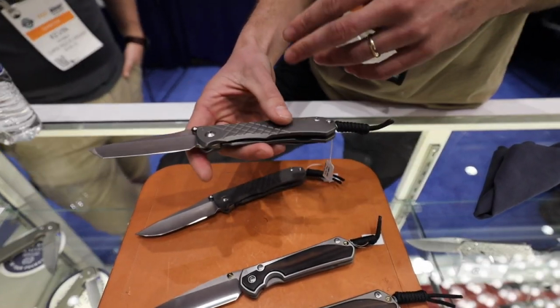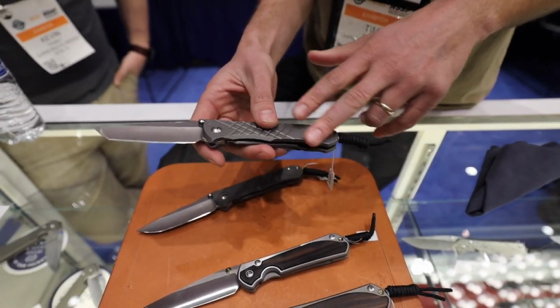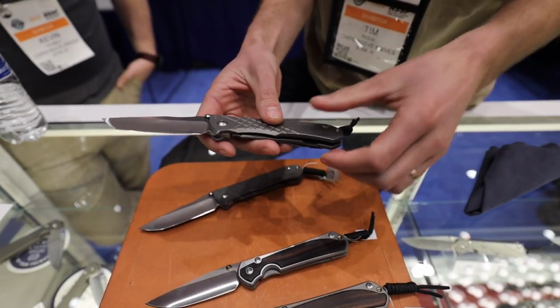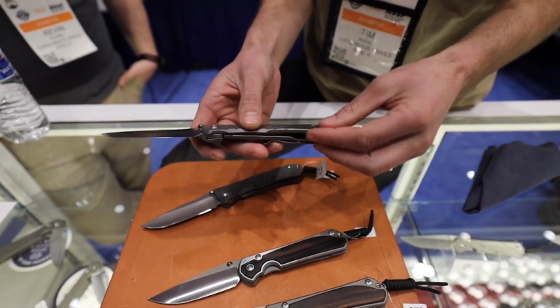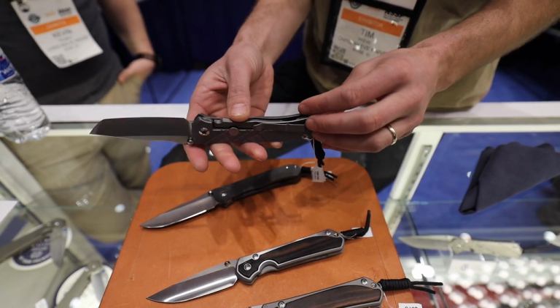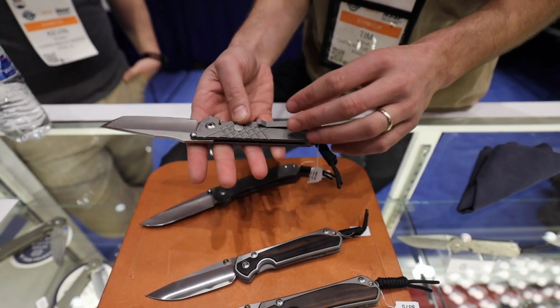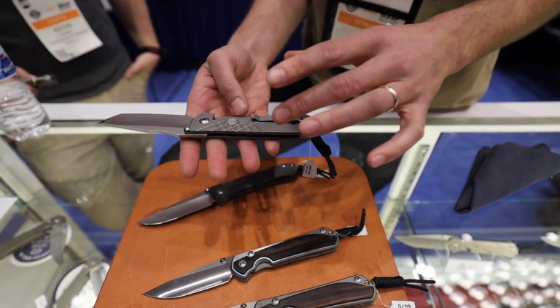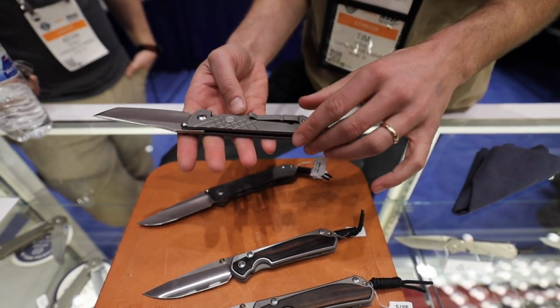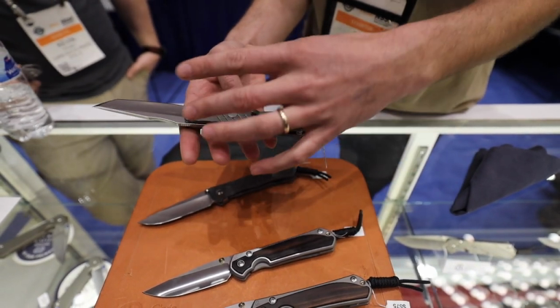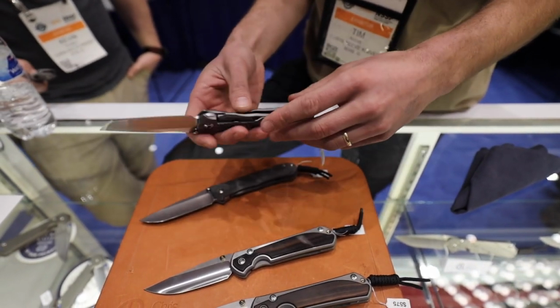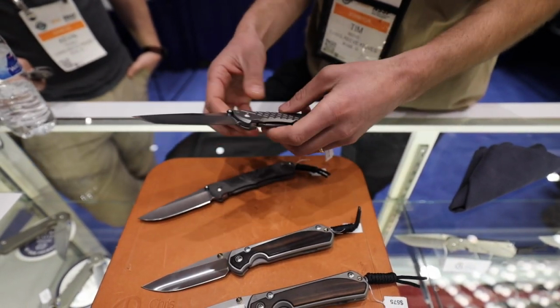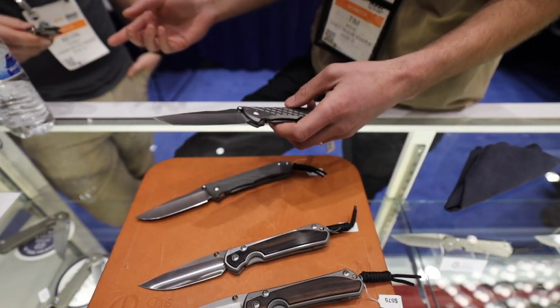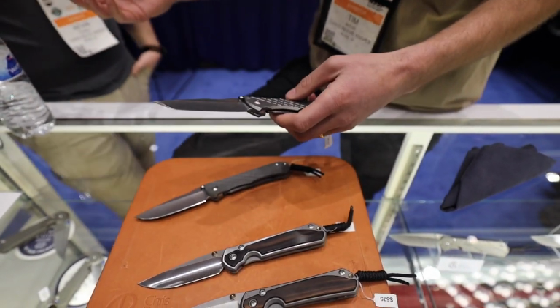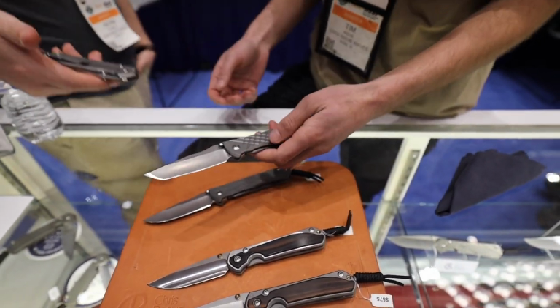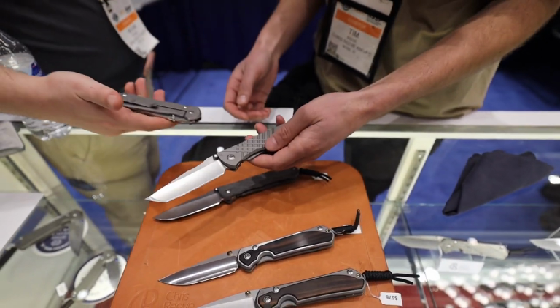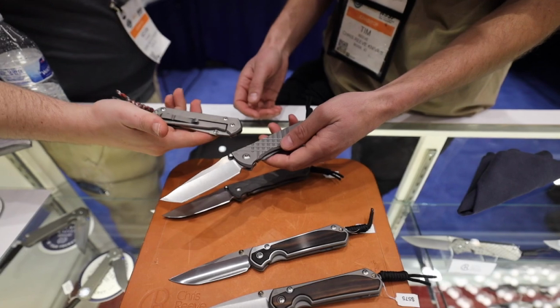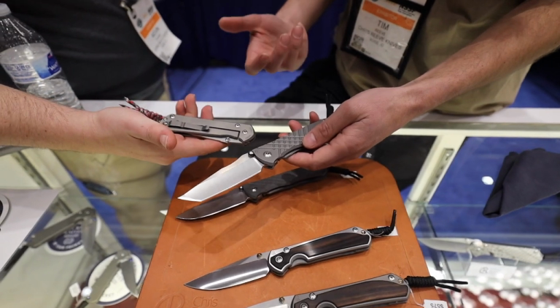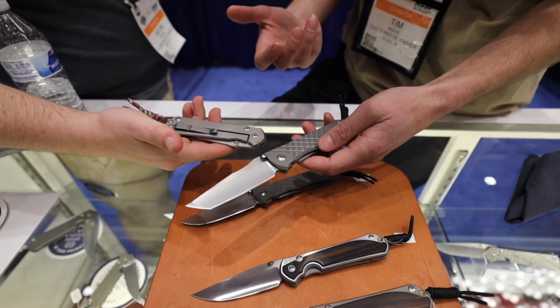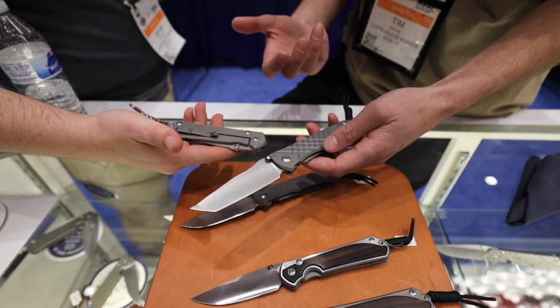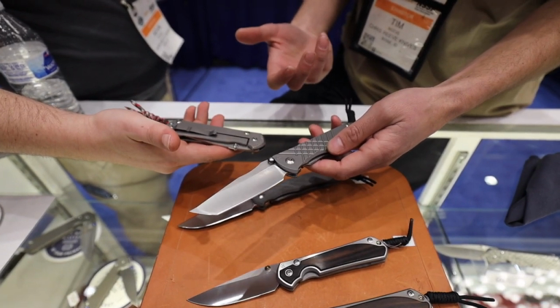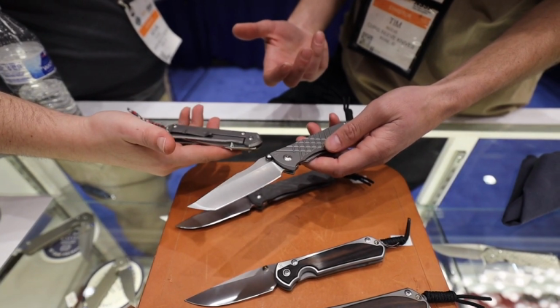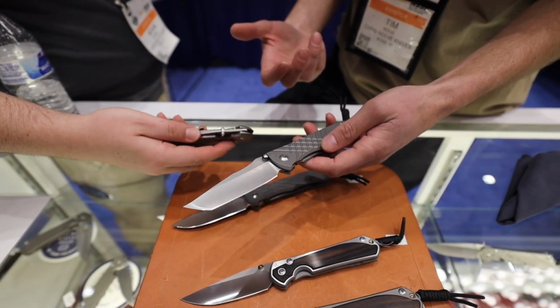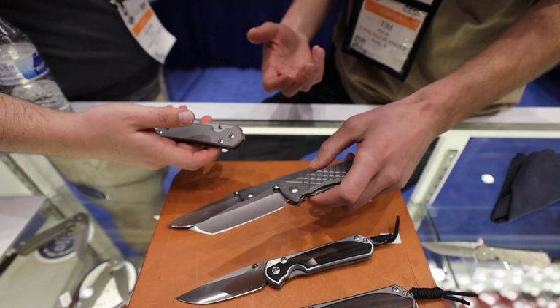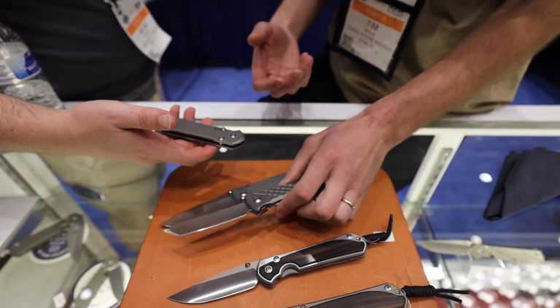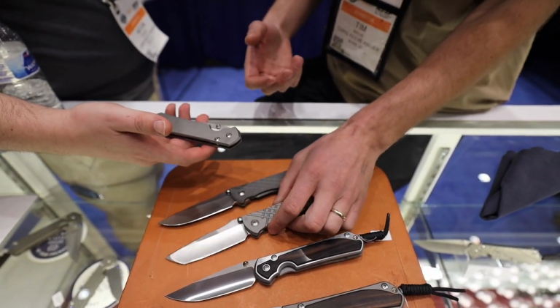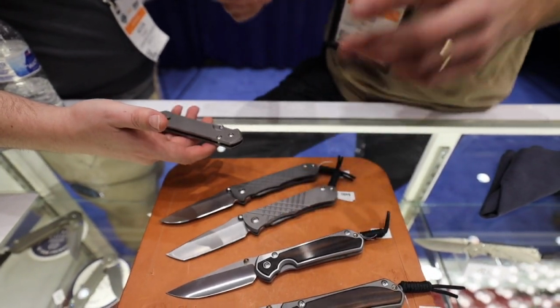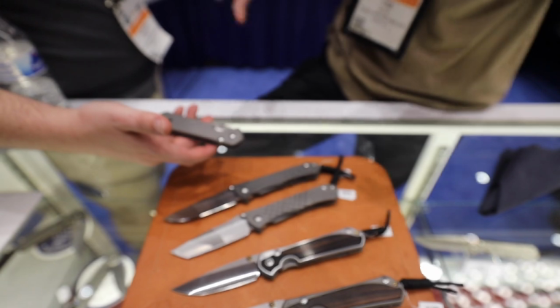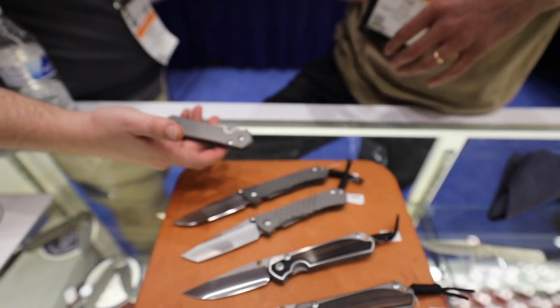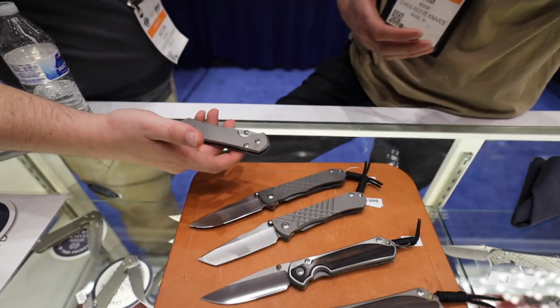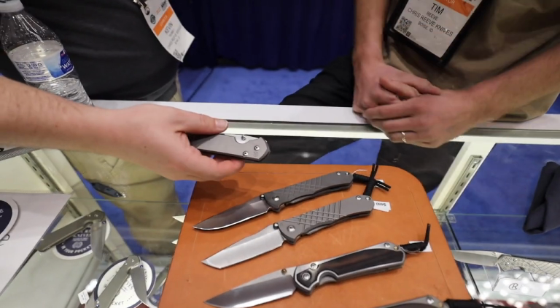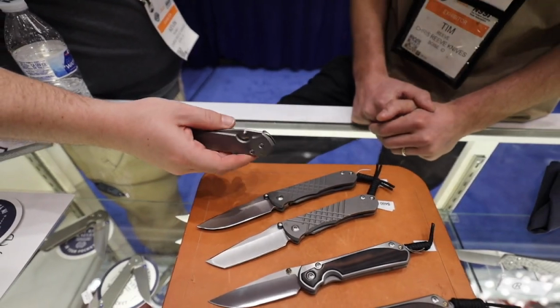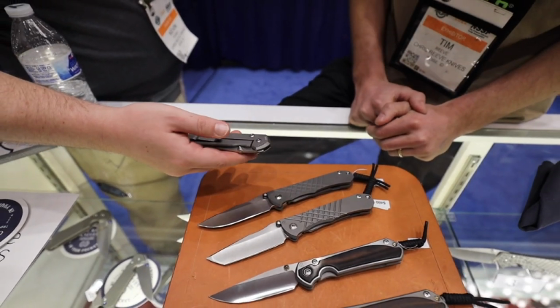It looks good and you don't lose your overall grip — the knife's not slipping out of your hand. But it doesn't tear up your pockets as much. It's just real clean and slick, like the corners are kind of pocket-polished. He's got it on his Sebenza and it just looks good — somebody described it to me as a modern finish.